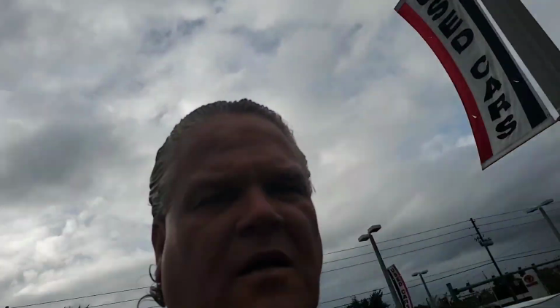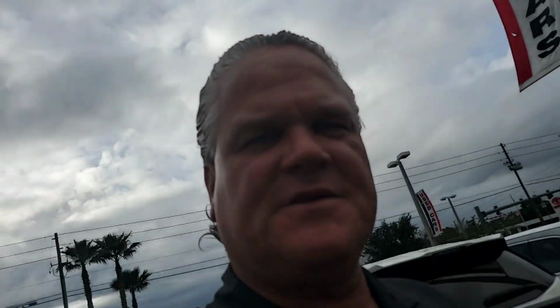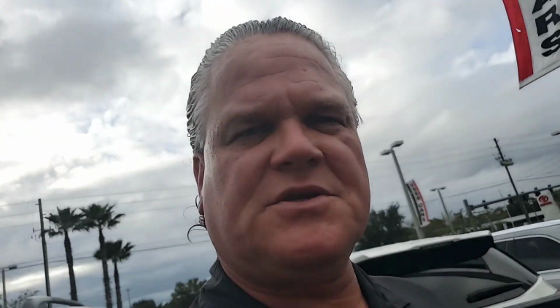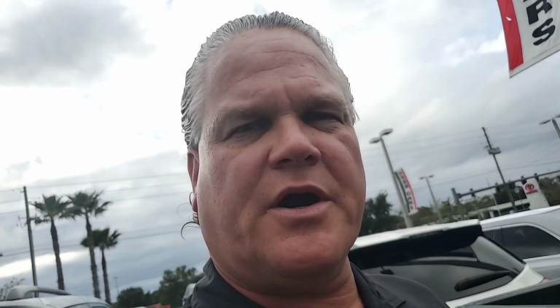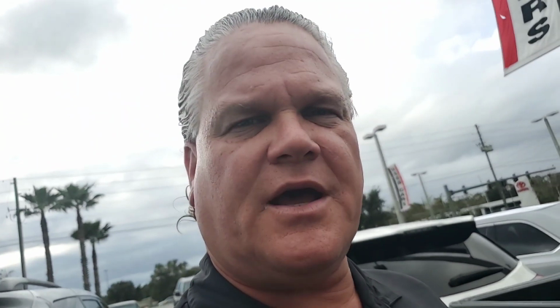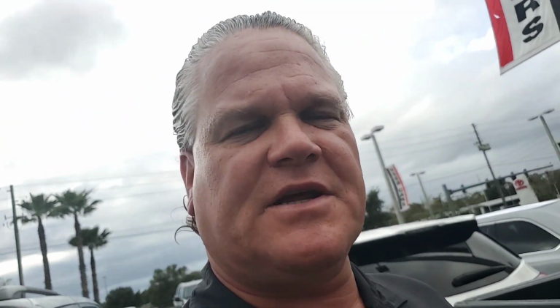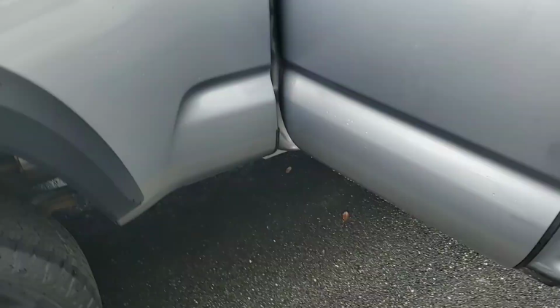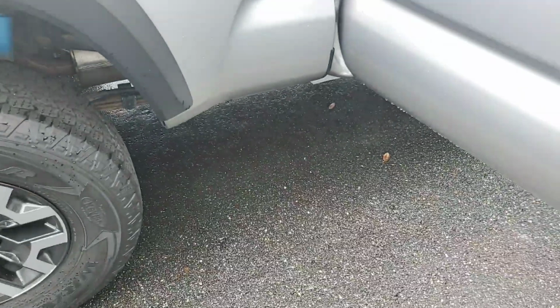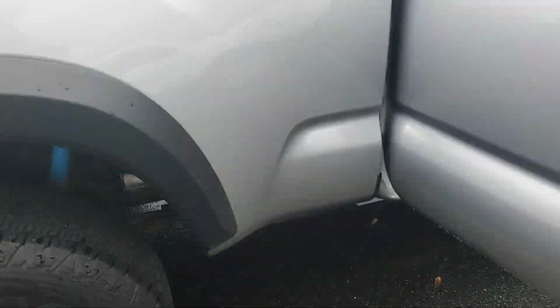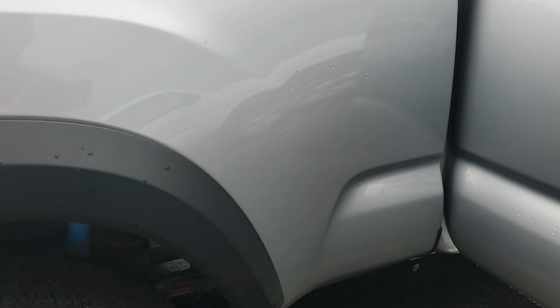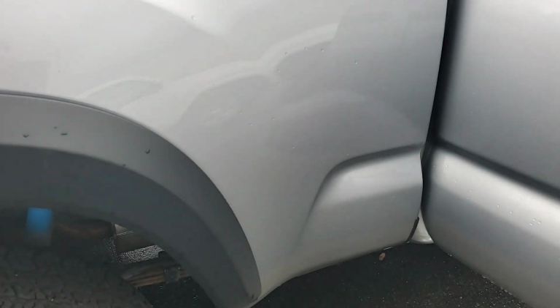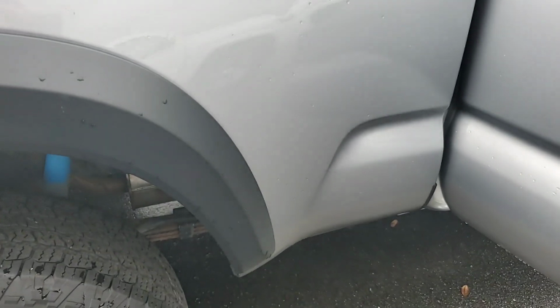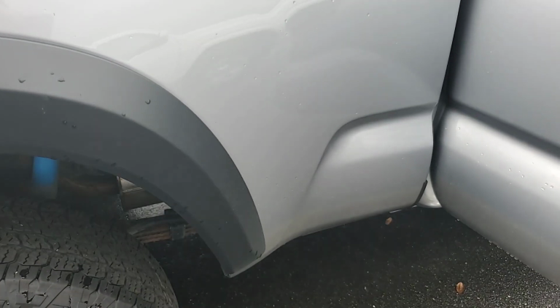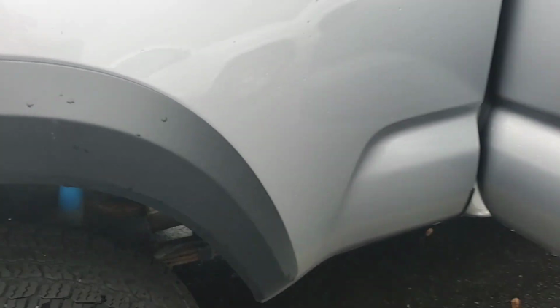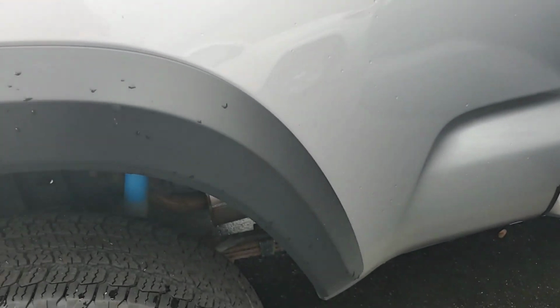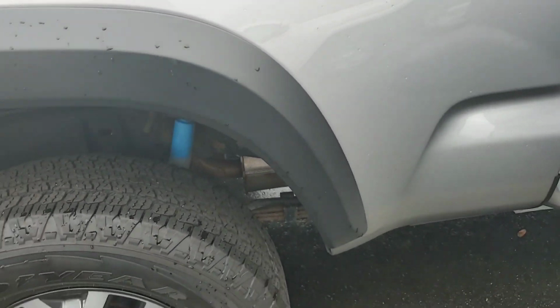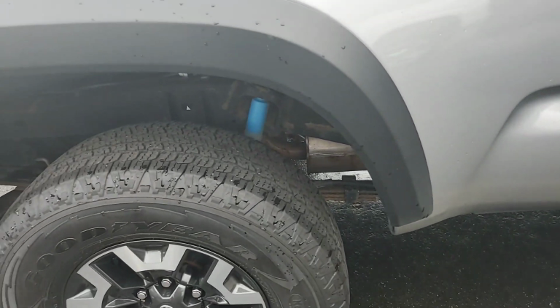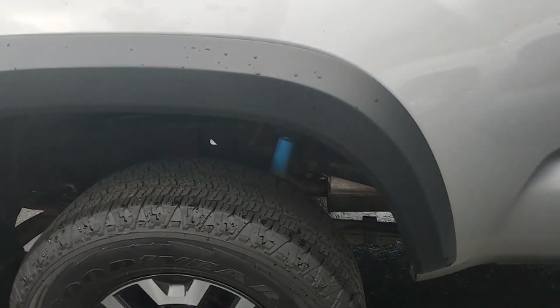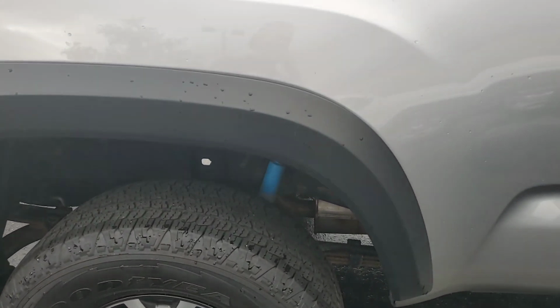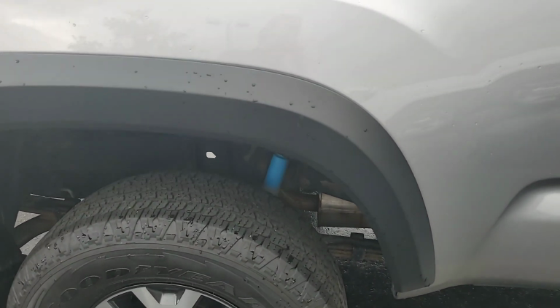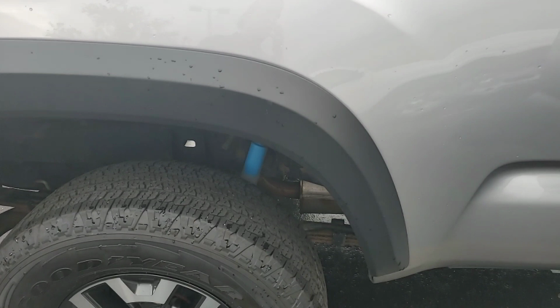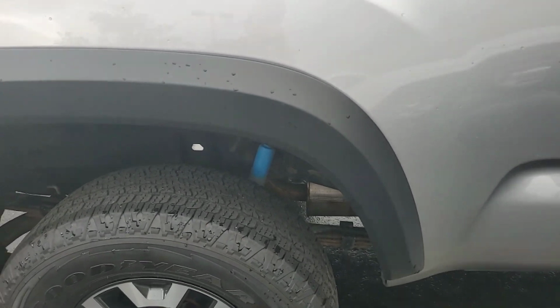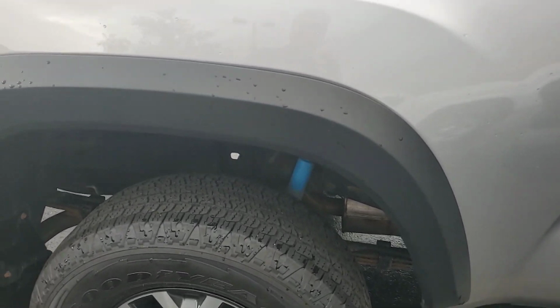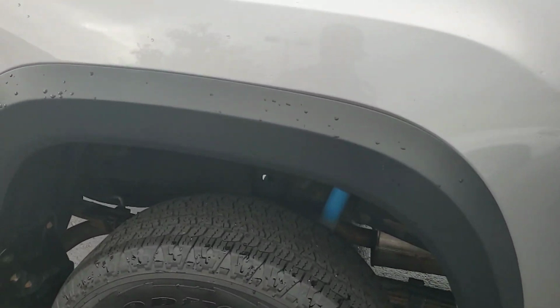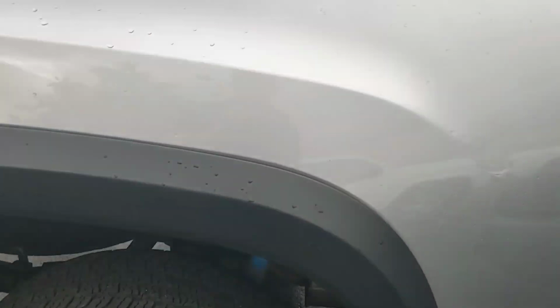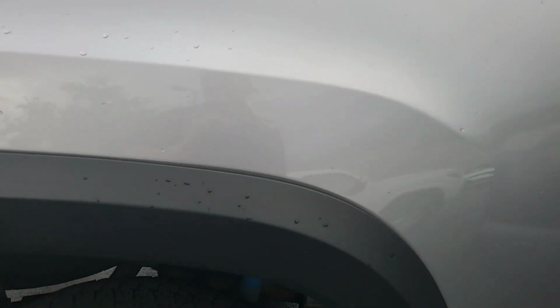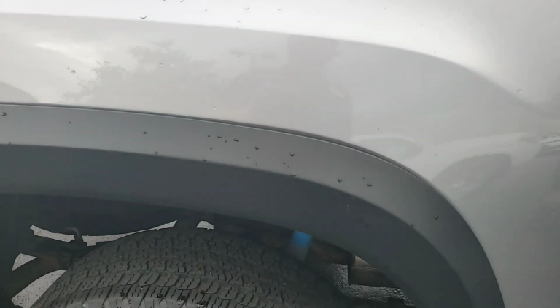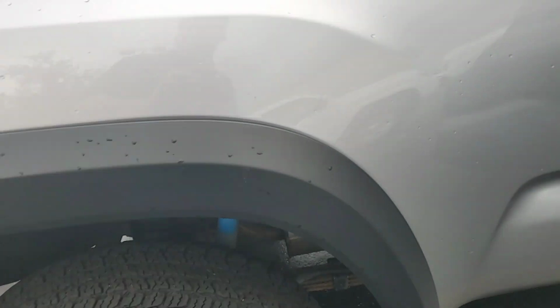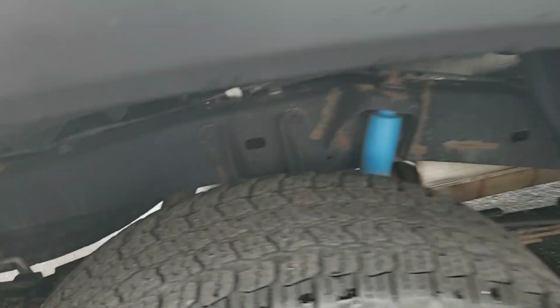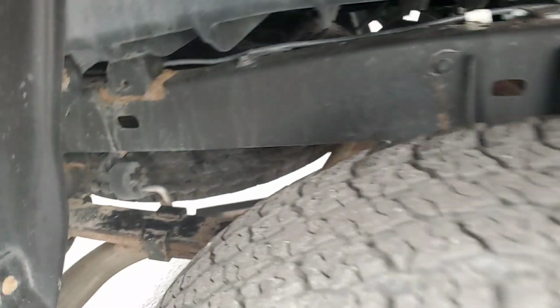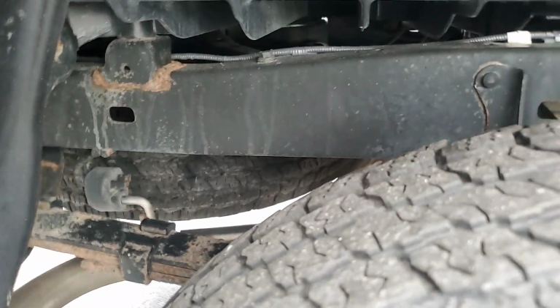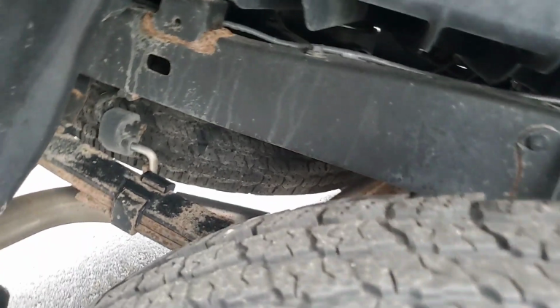Hi, this is Bruce over at Parks Toyota of DeLand. 2017 Toyota Tacoma TRD Off-Road. Just want to give a quick walk-around video. It was a northern vehicle, so just let me show you.